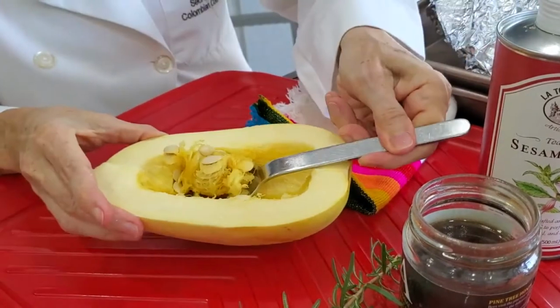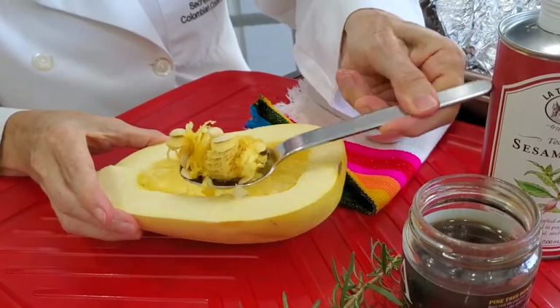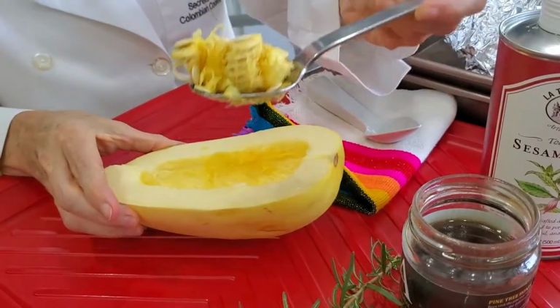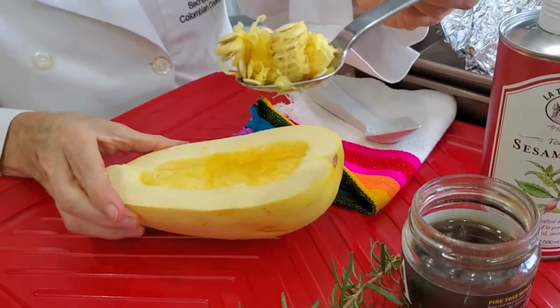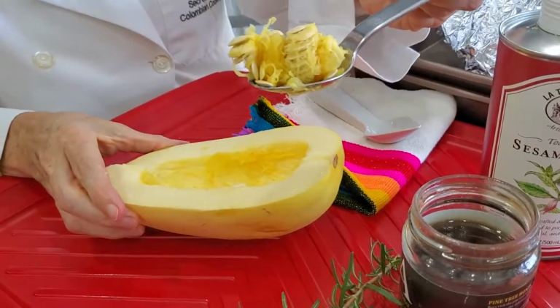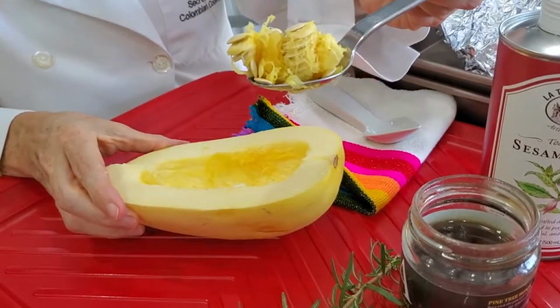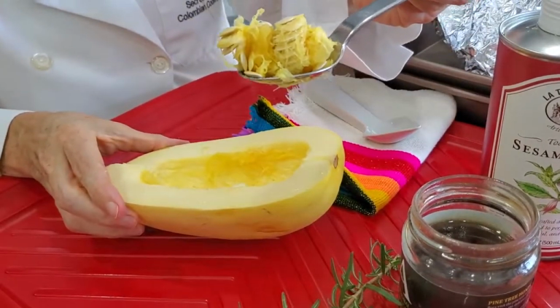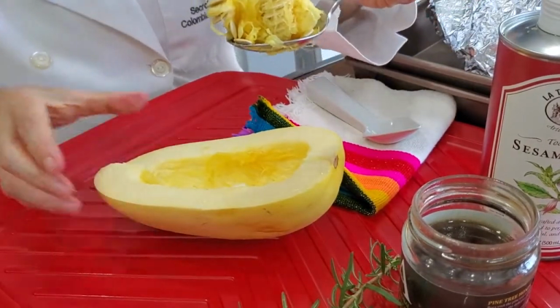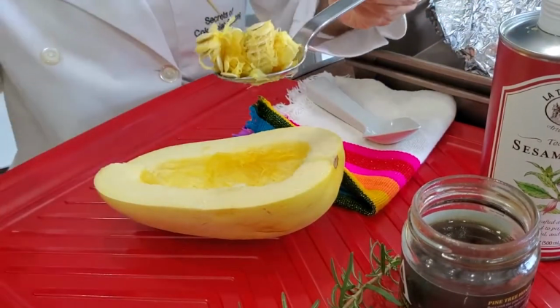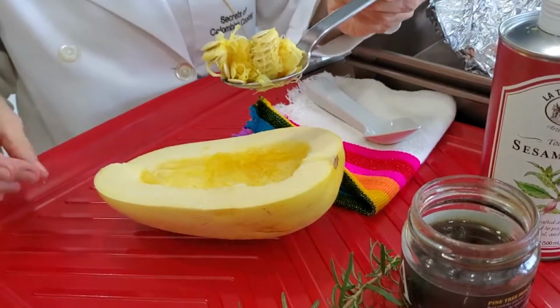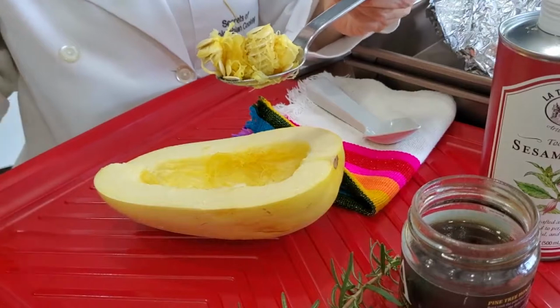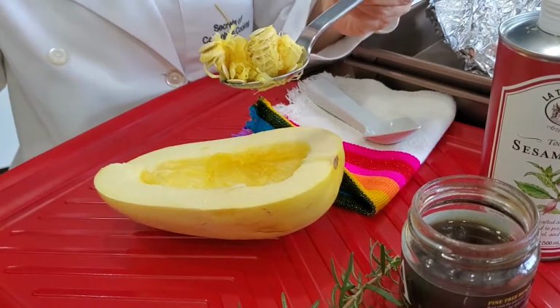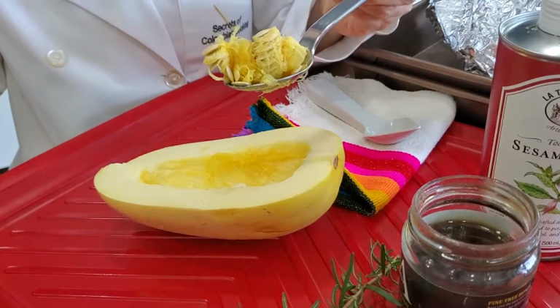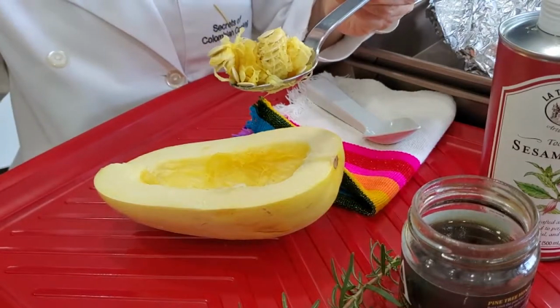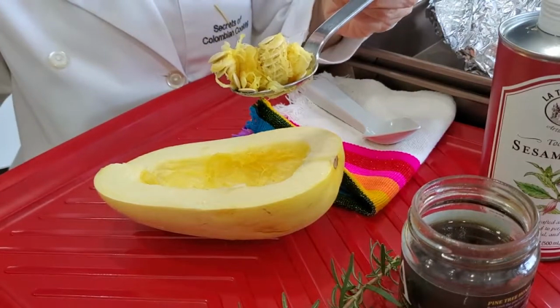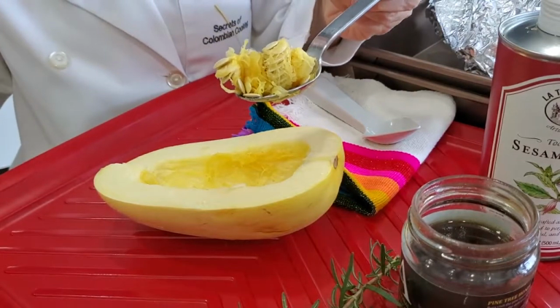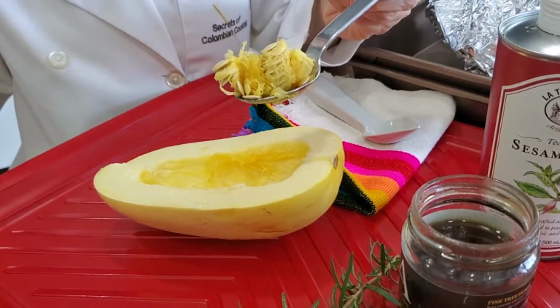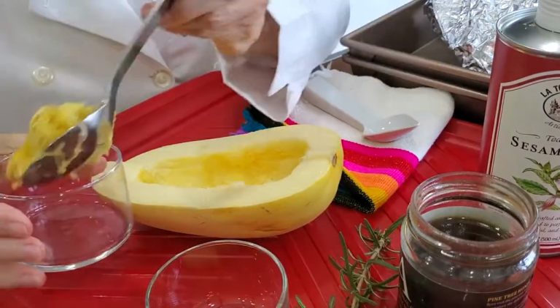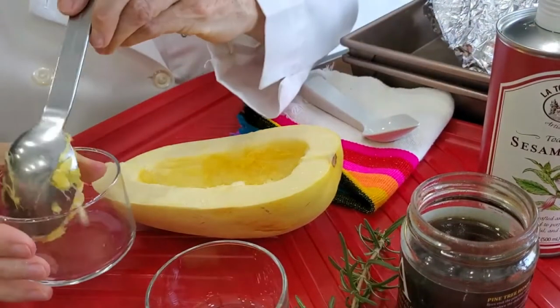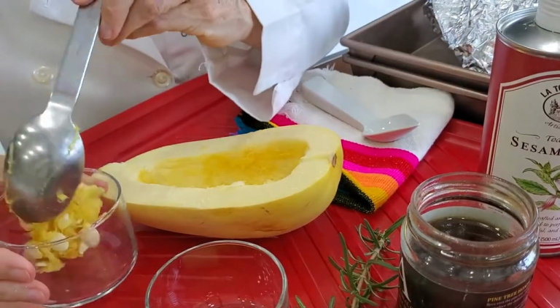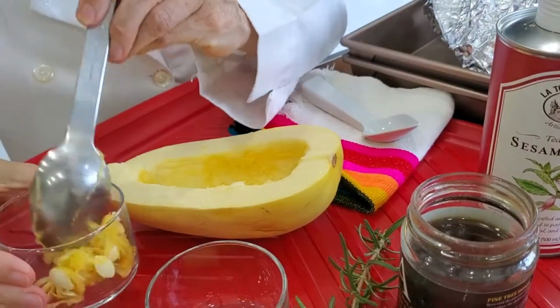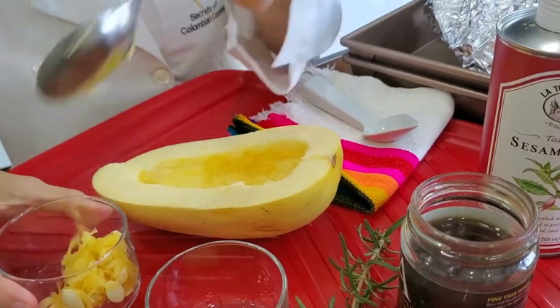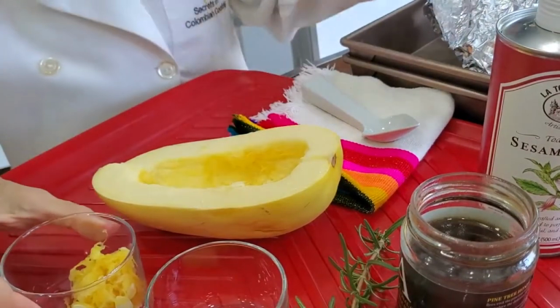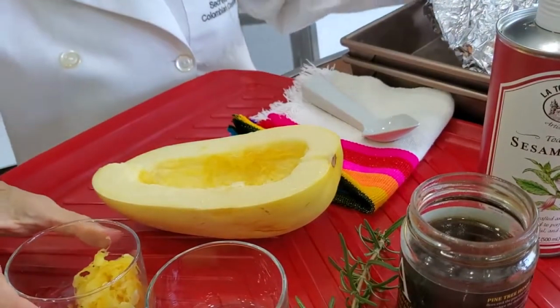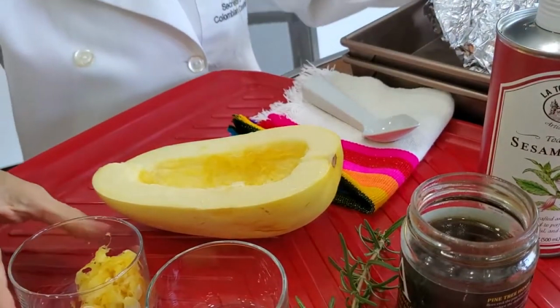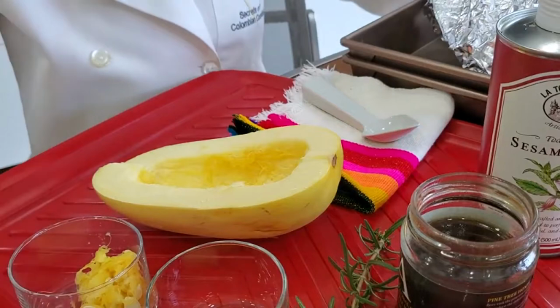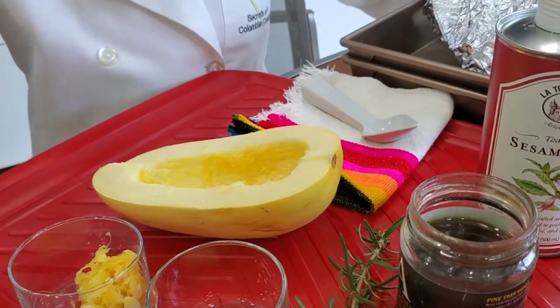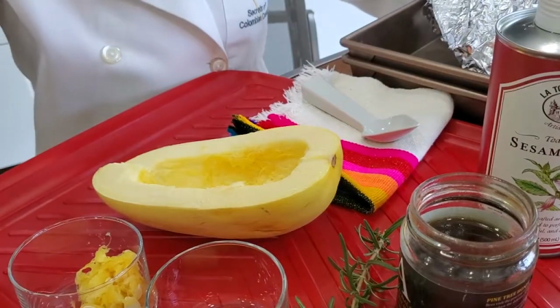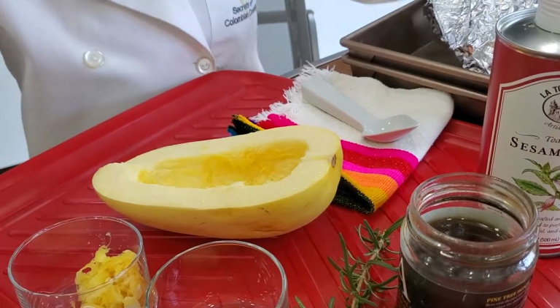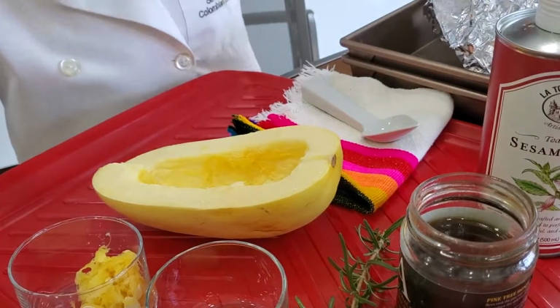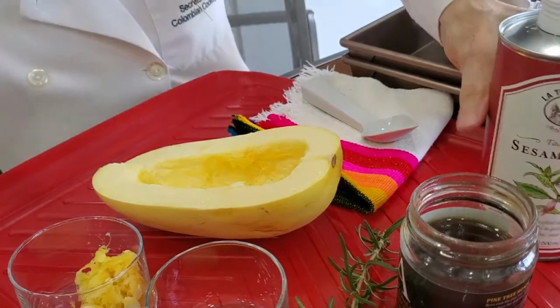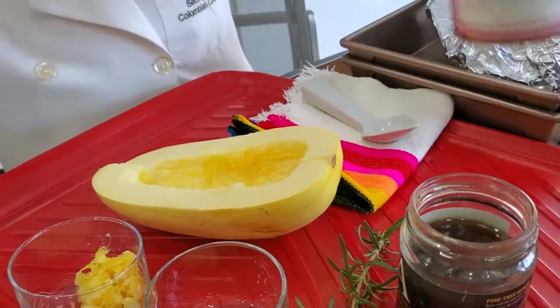The first thing we're going to do is cut our spaghetti squash in two. Then we remove the seeds. That's all we have to do to the squash — we have it ready to prepare in any way you want.